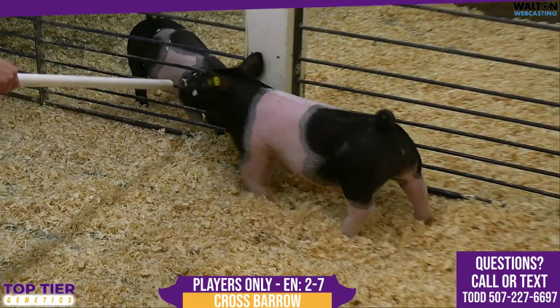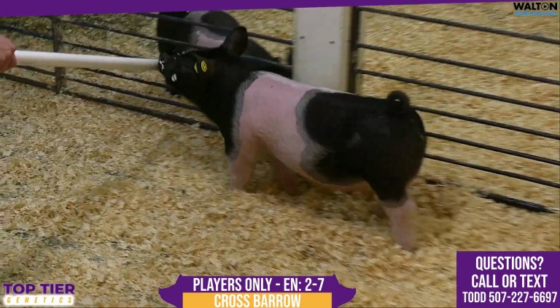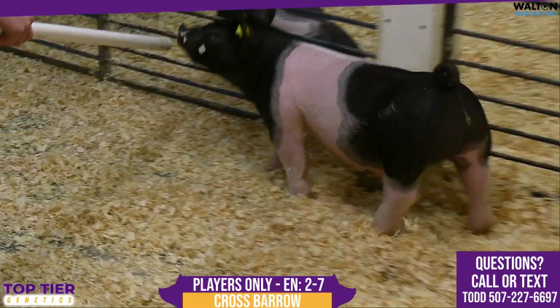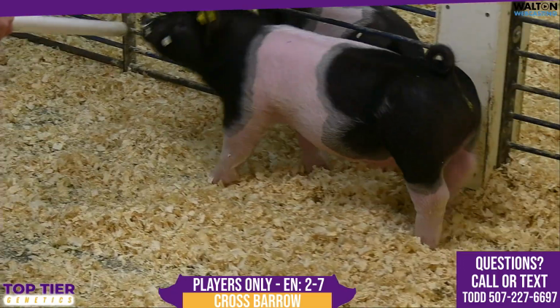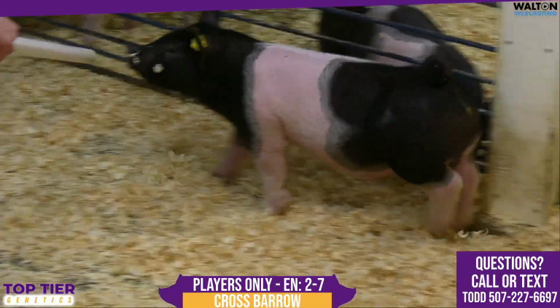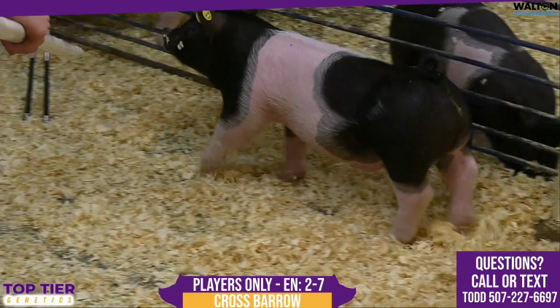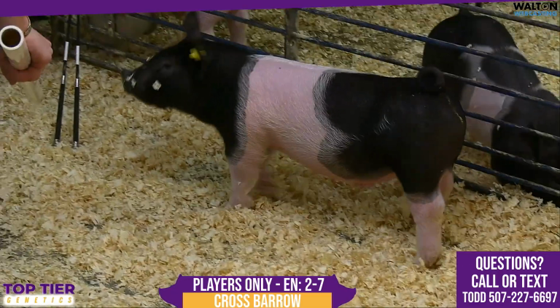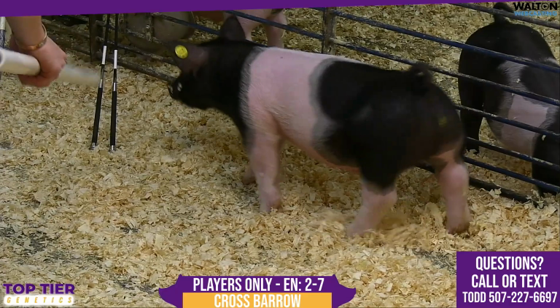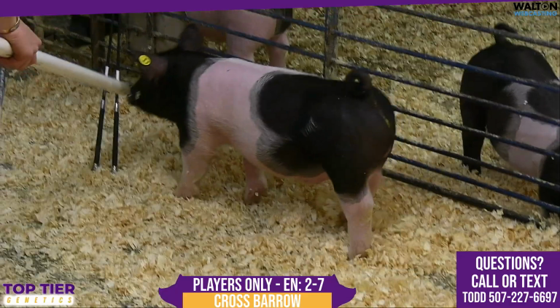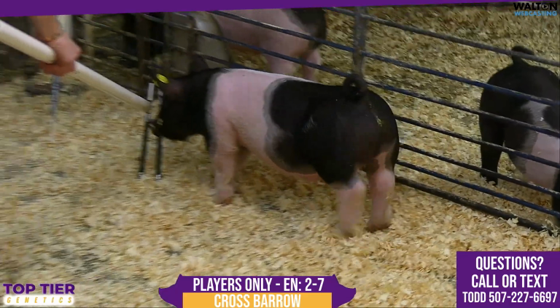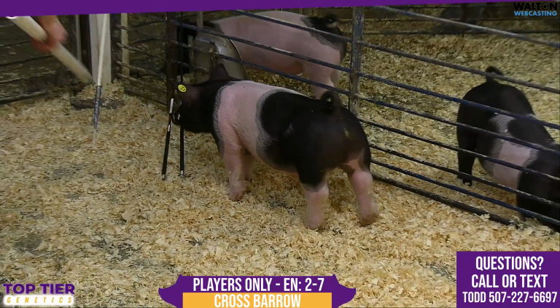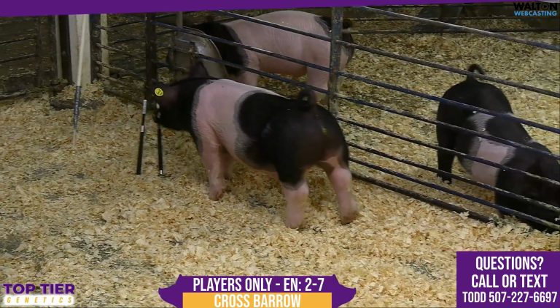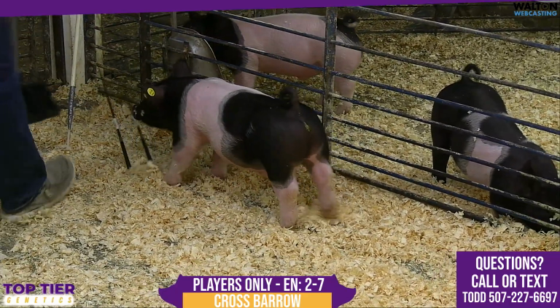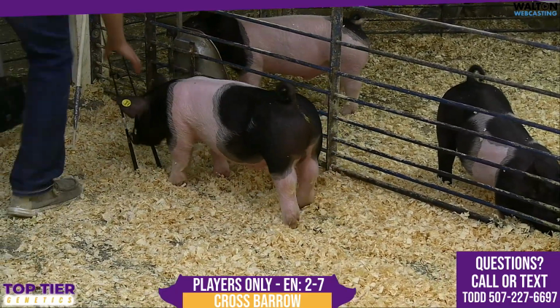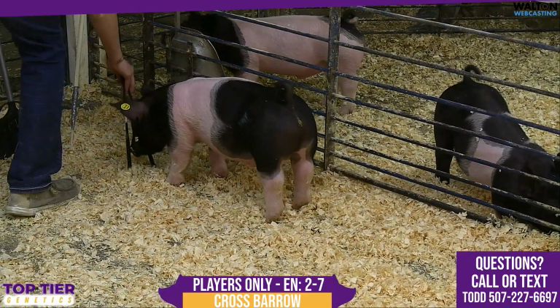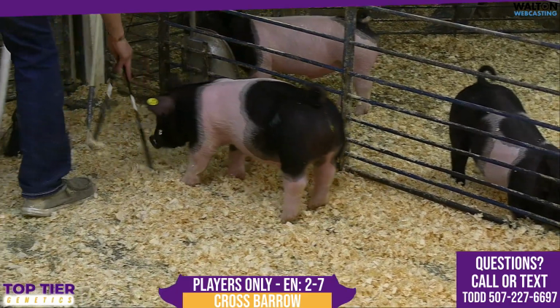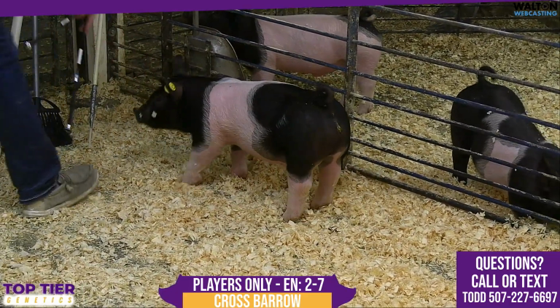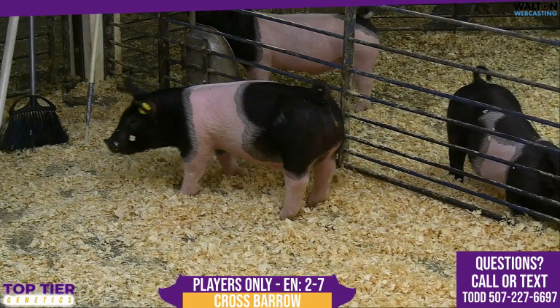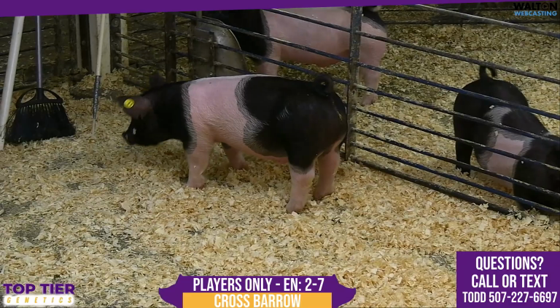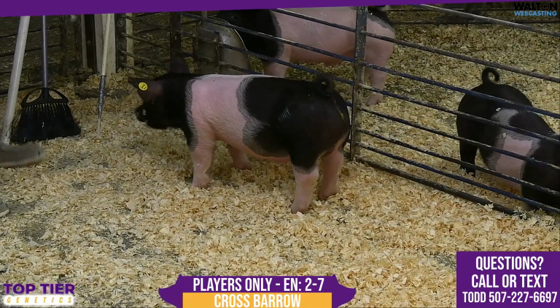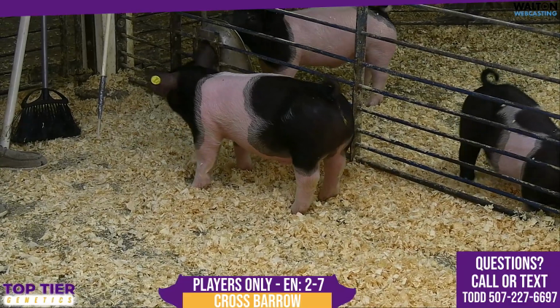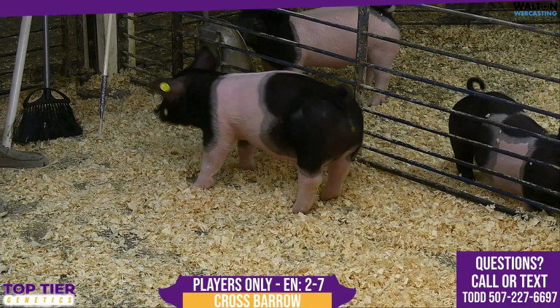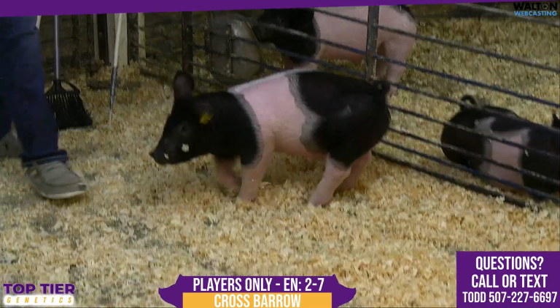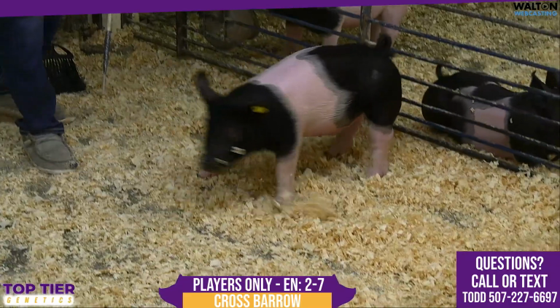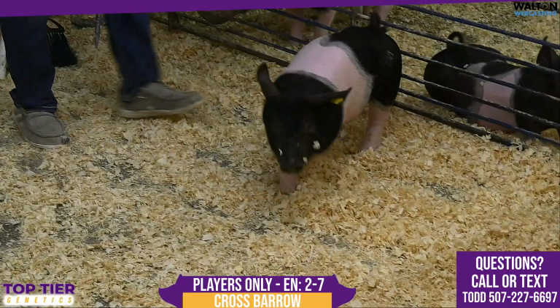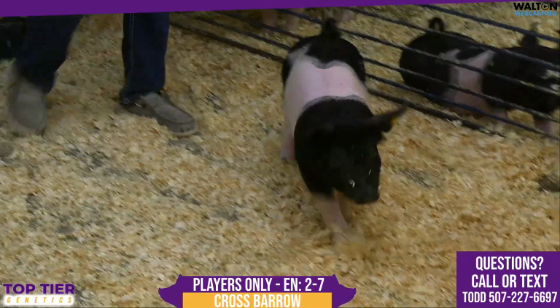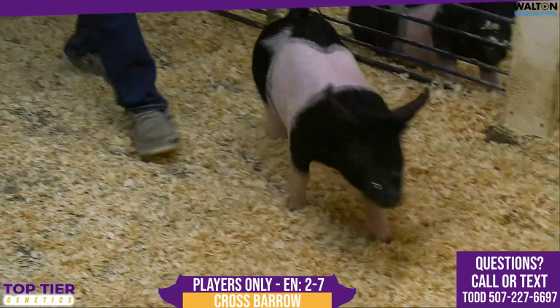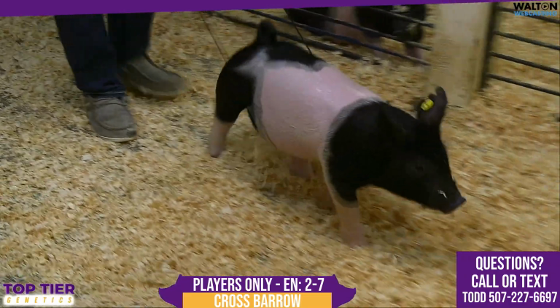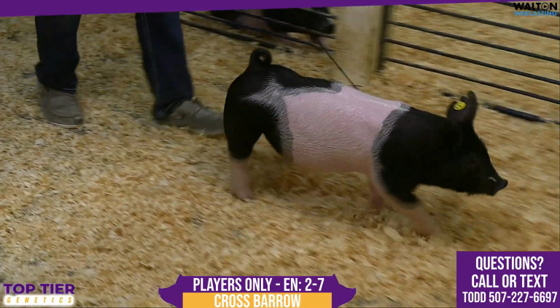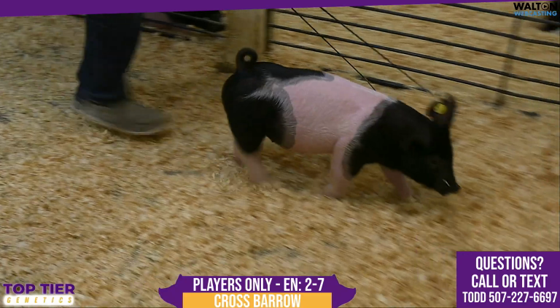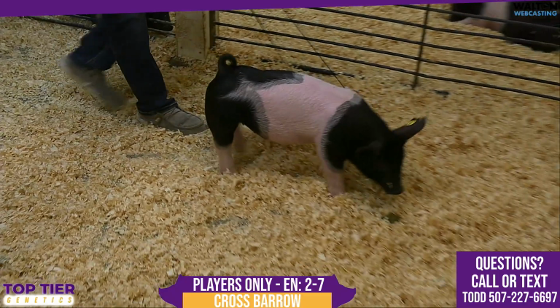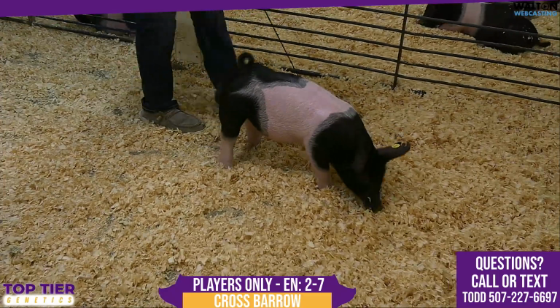Now we've got the 2-7 barrel. This would be out of the 16-2 saw back onto the backdrop boar. We are taking this guy down to the players only — we feel he is a pretty decent barrel to be taken down there.